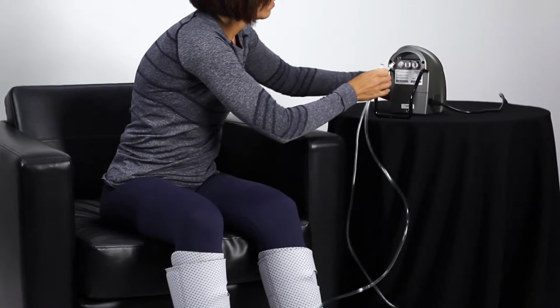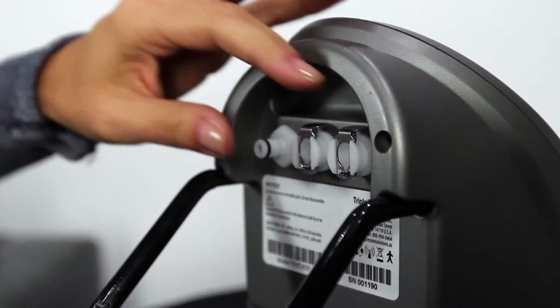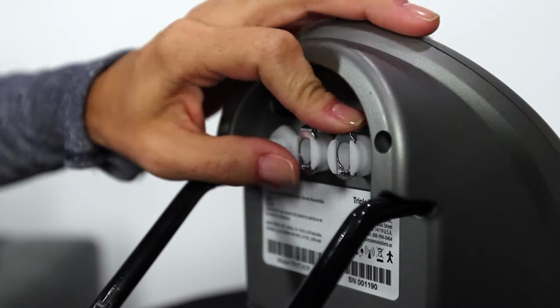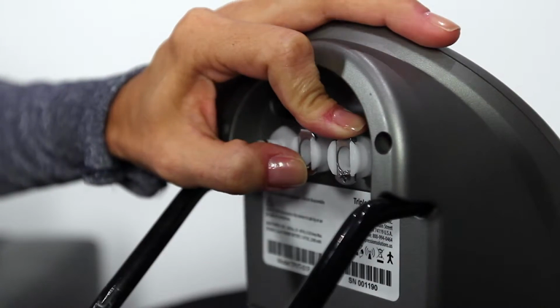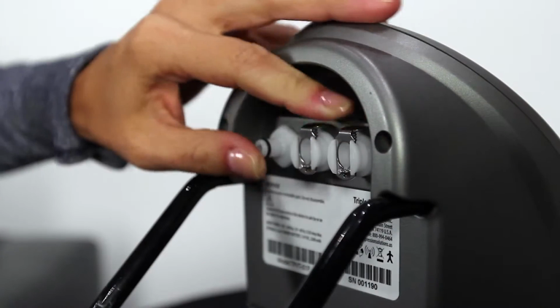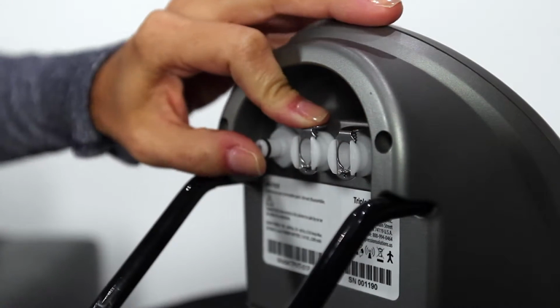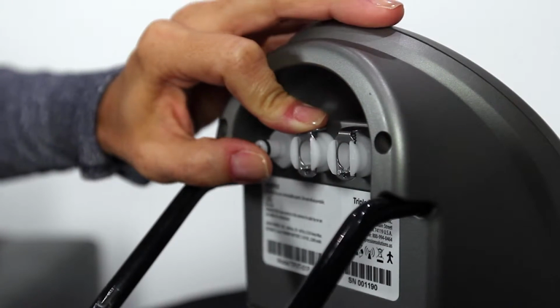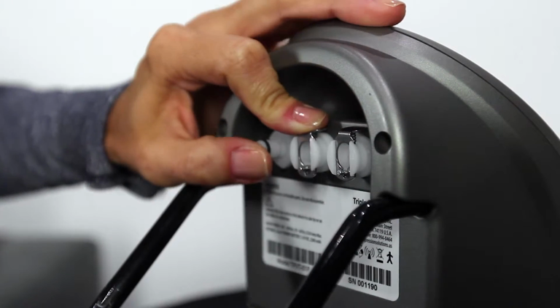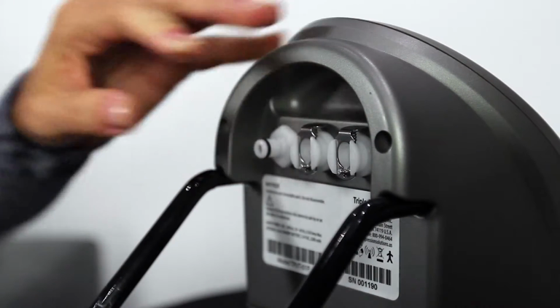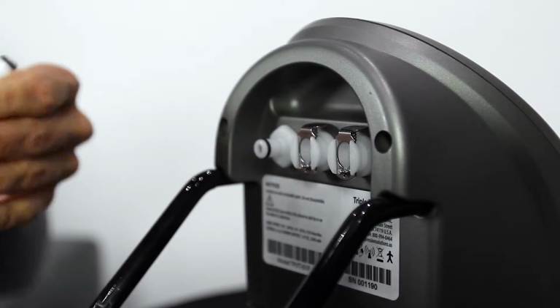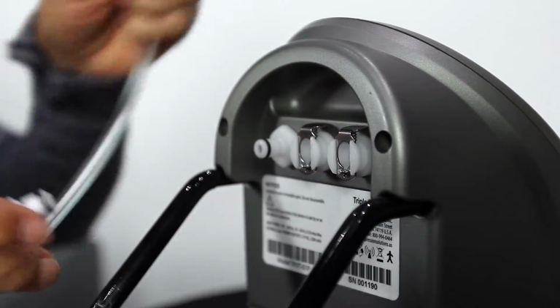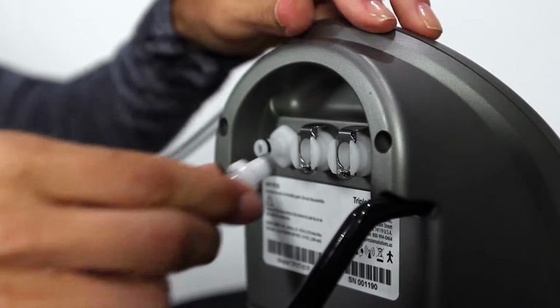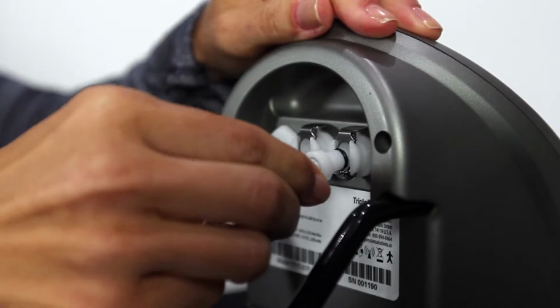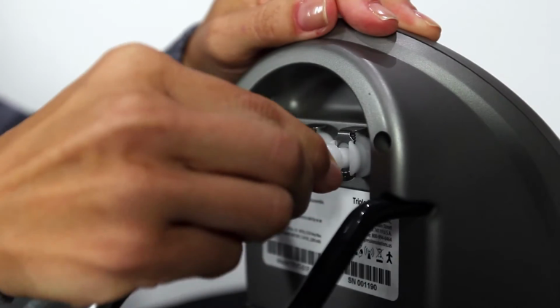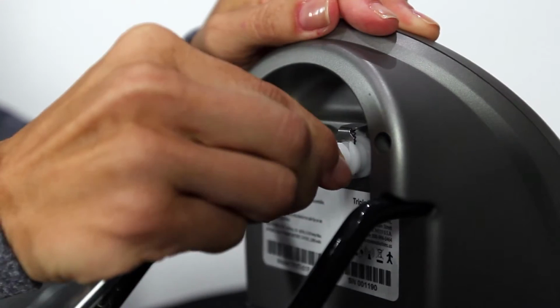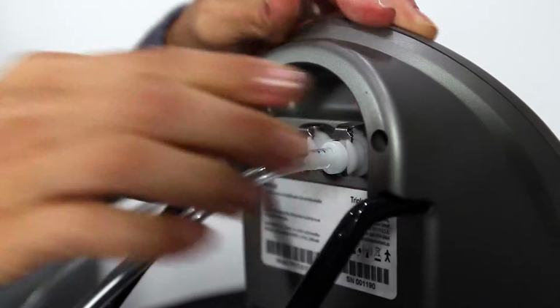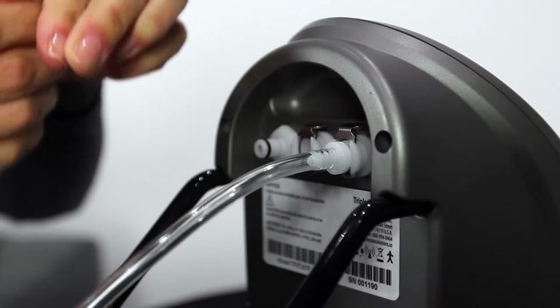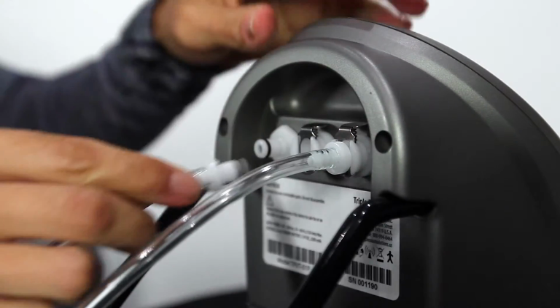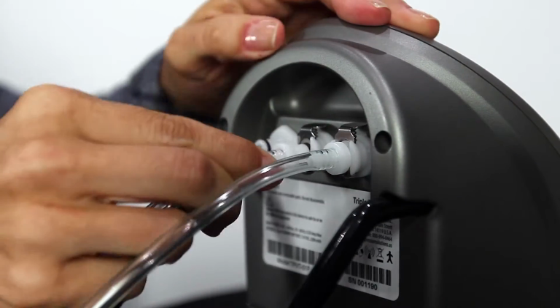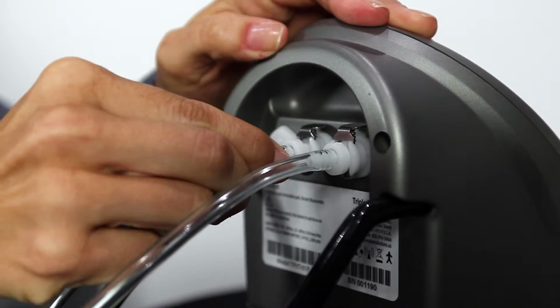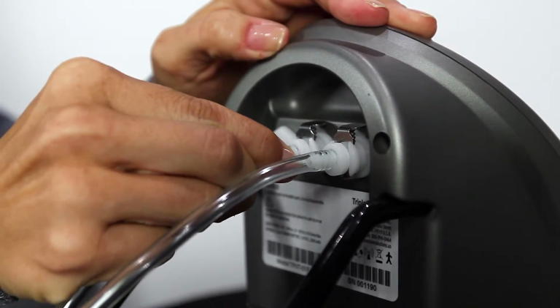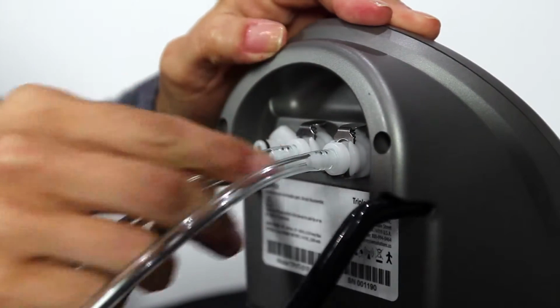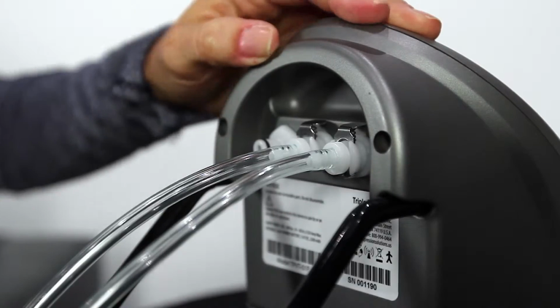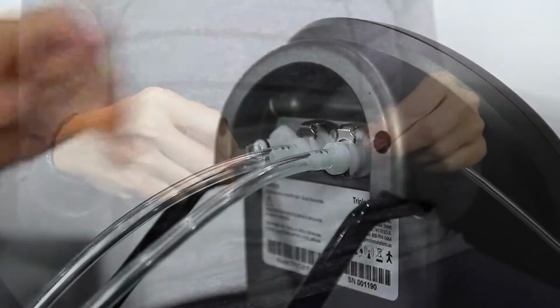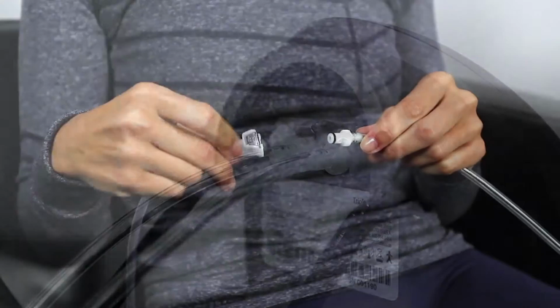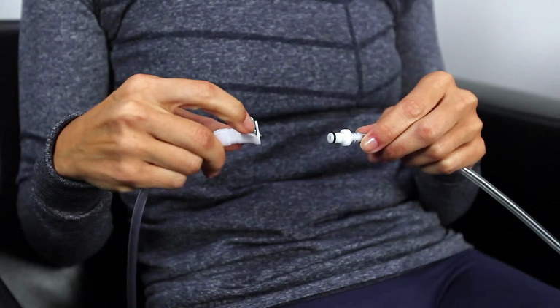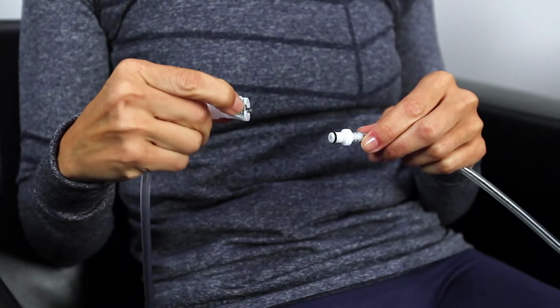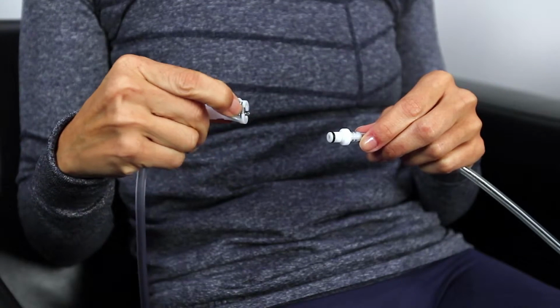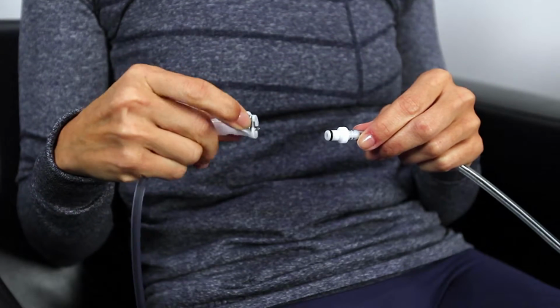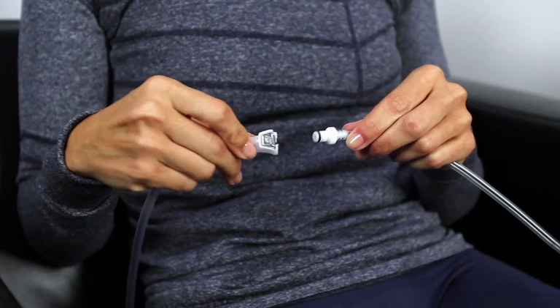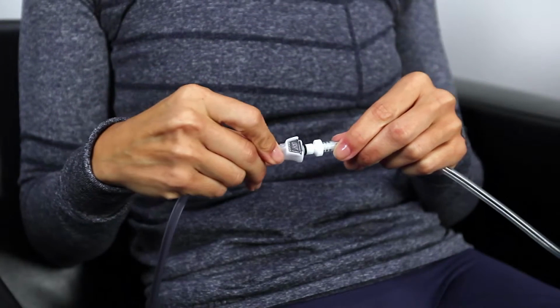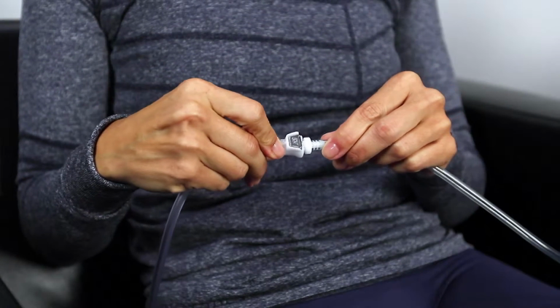Depress the thumb tabs on the ports on the back of the pump and connect the wrap hoses so that they click into place. If using an extender tube to add length to the hose, make sure each connection is secure.